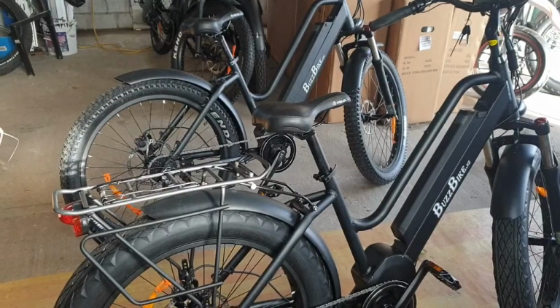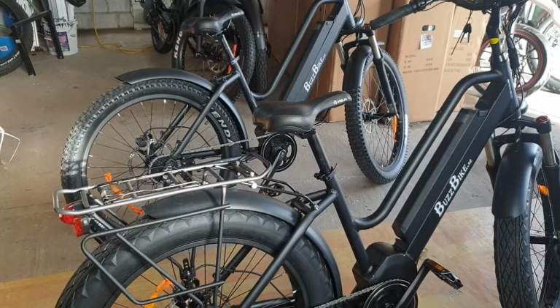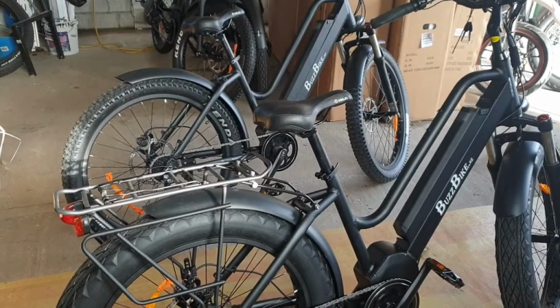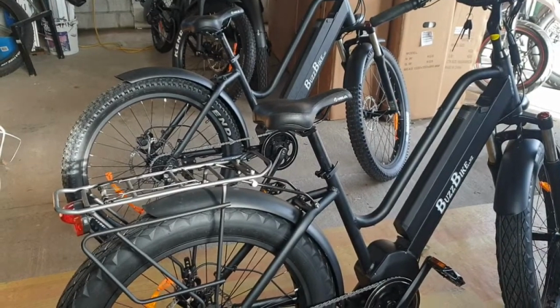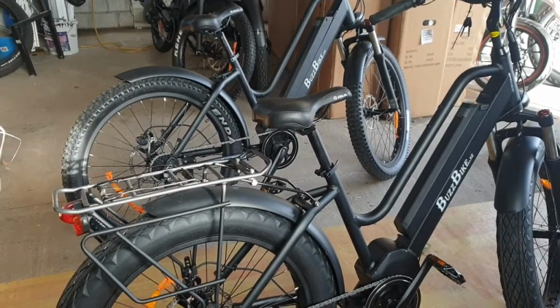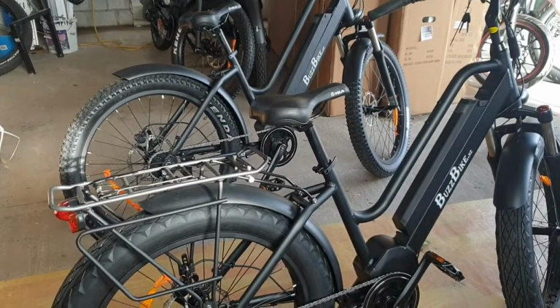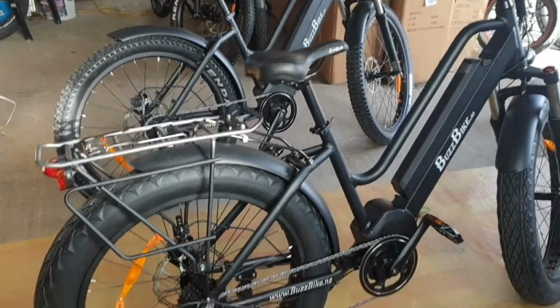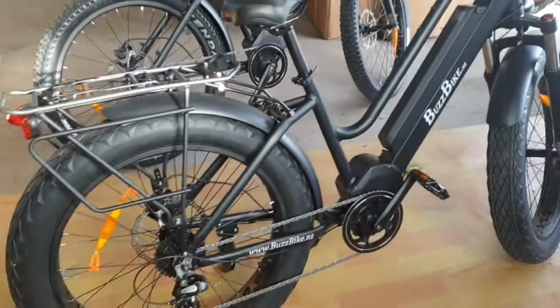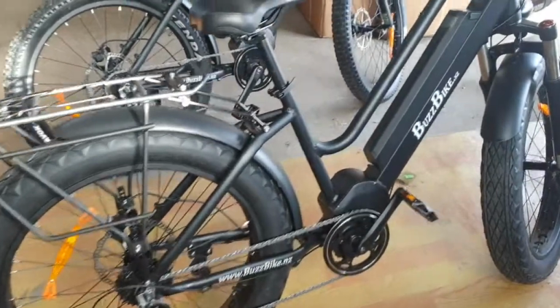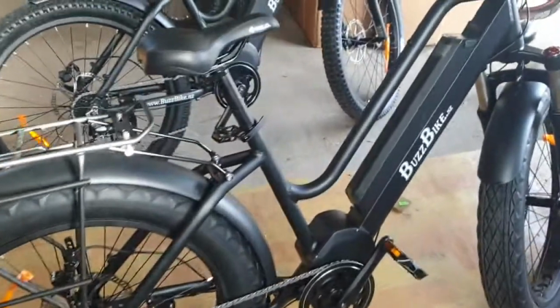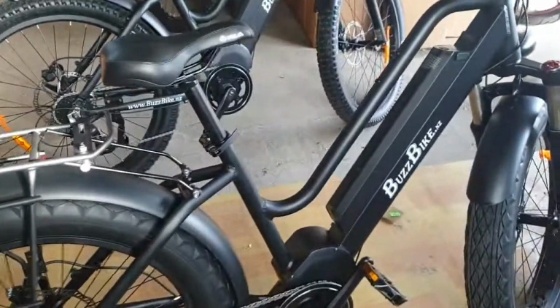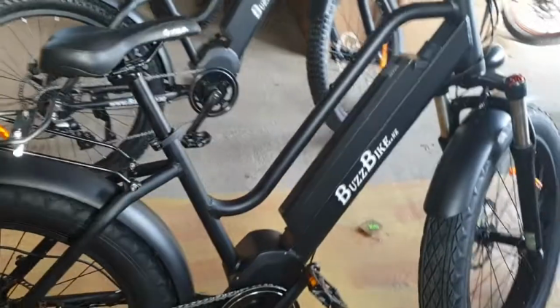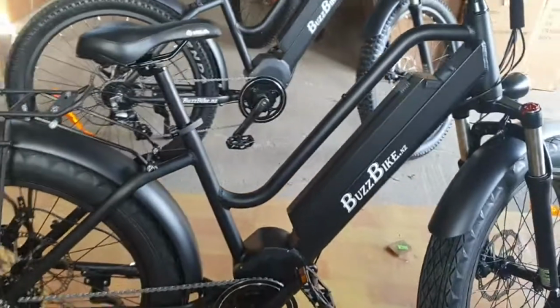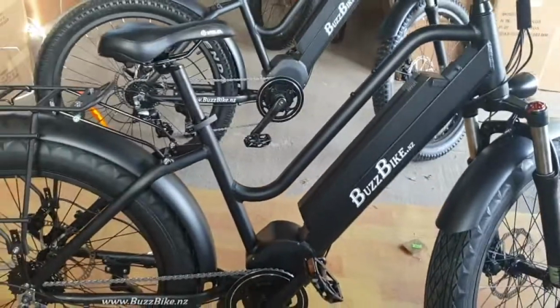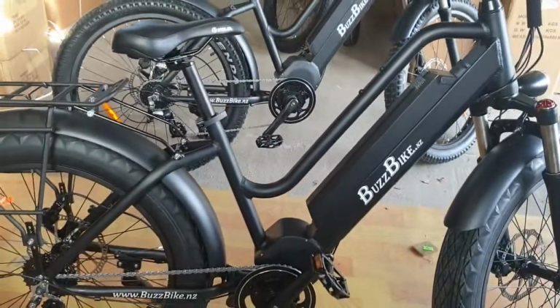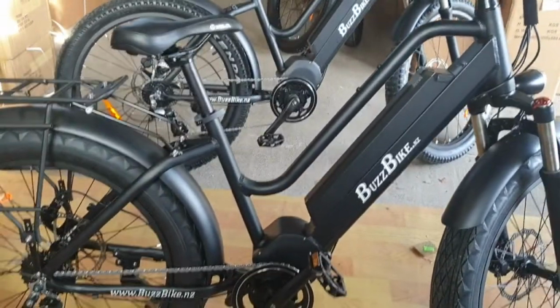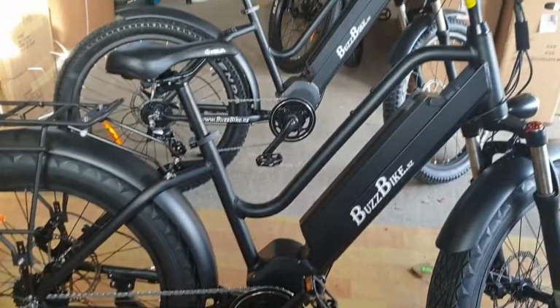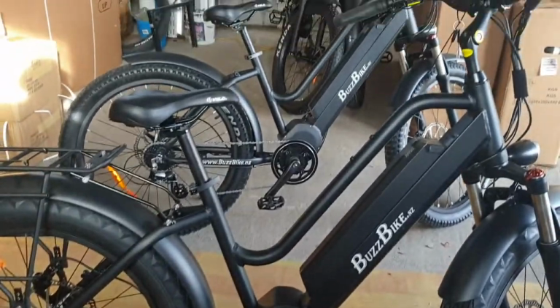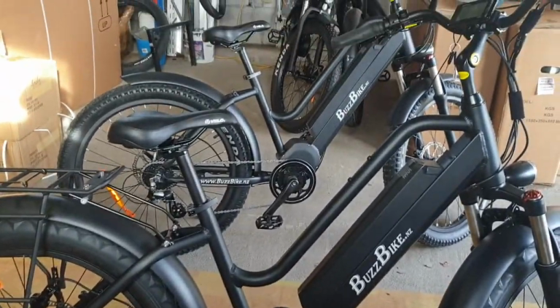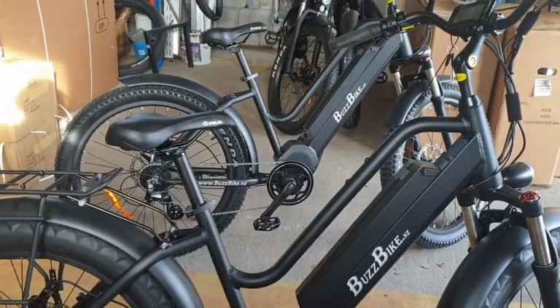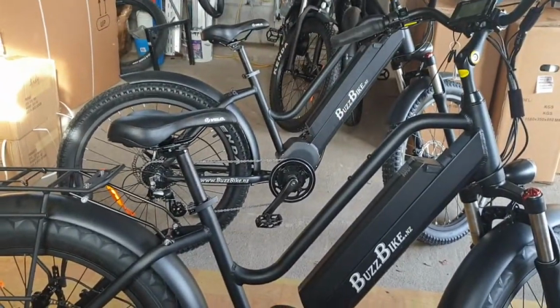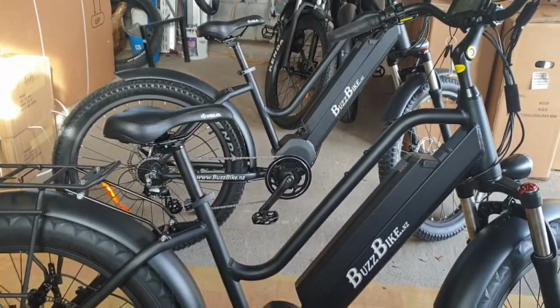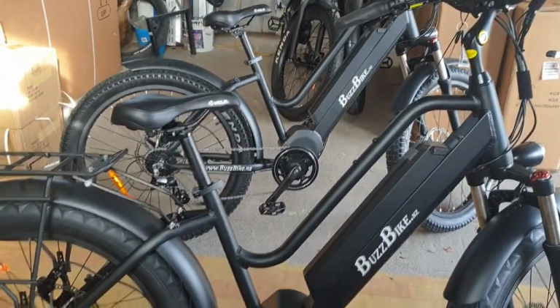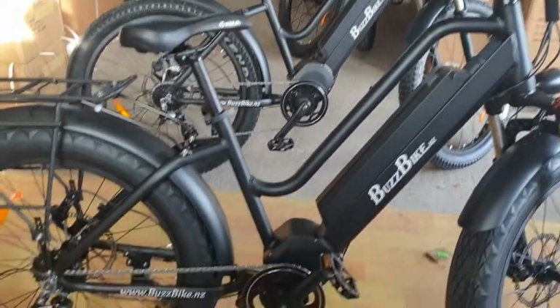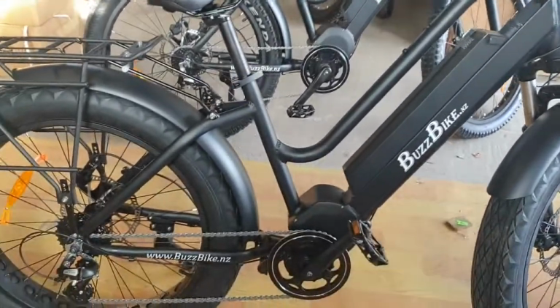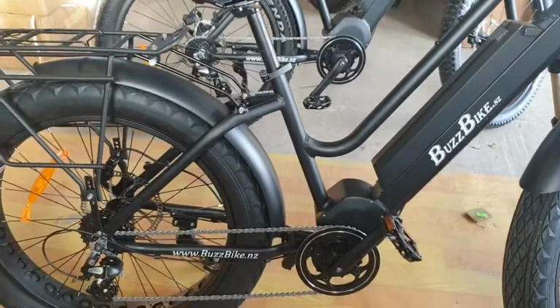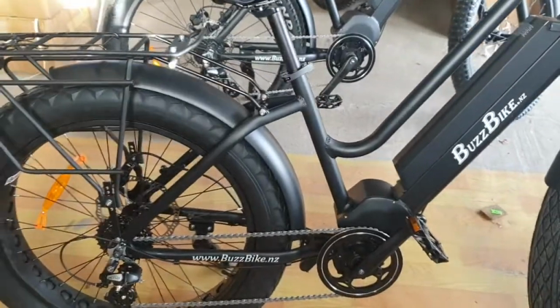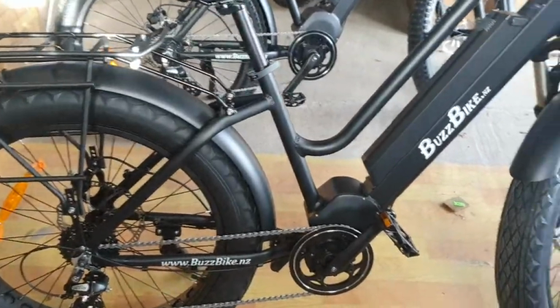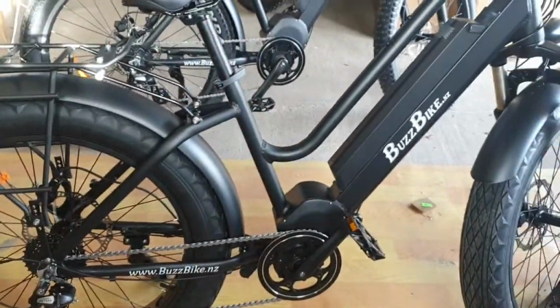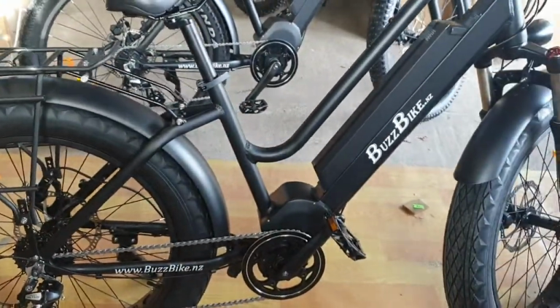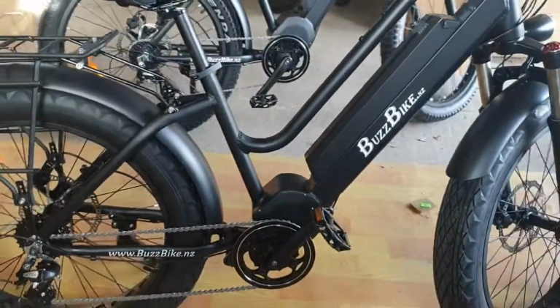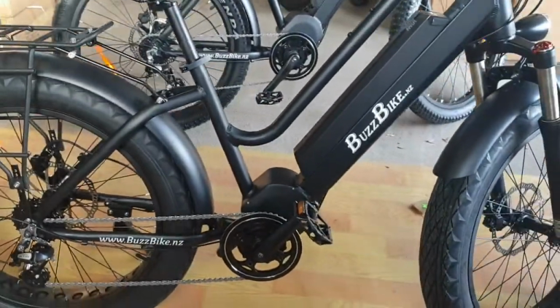Welcome to the STM walk around. This is the BuzzBike STM — STM standing for step-through mid-drive. We're broadcasting from the BuzzBike dungeon today.